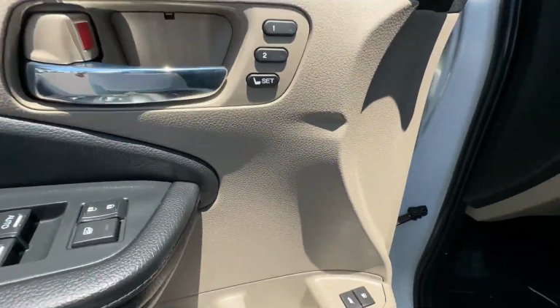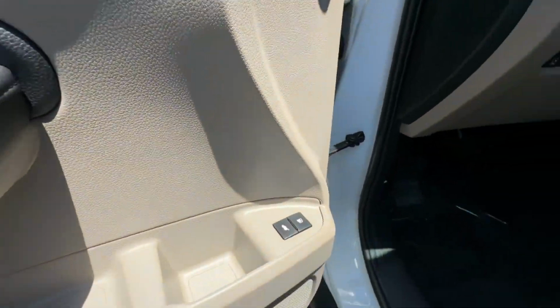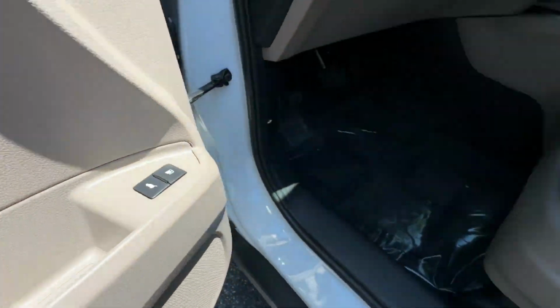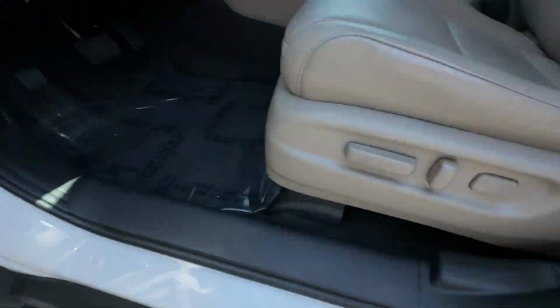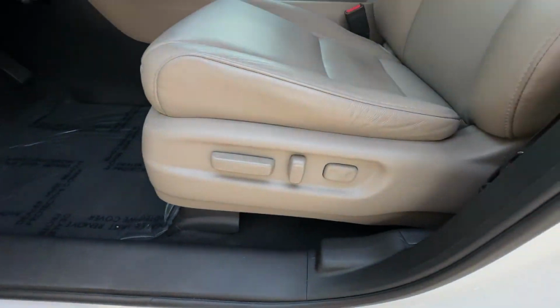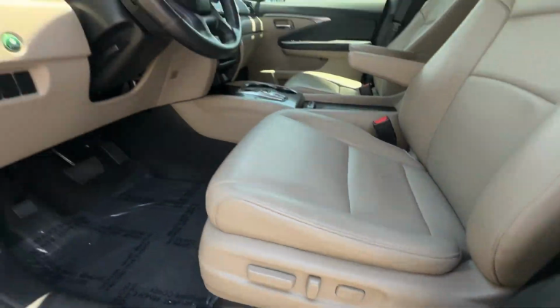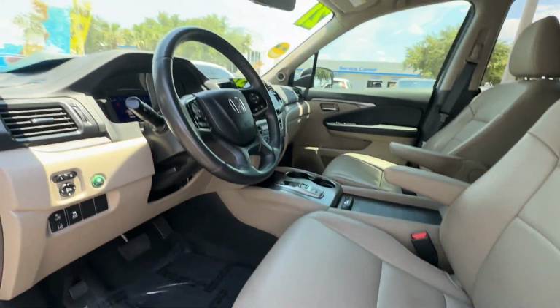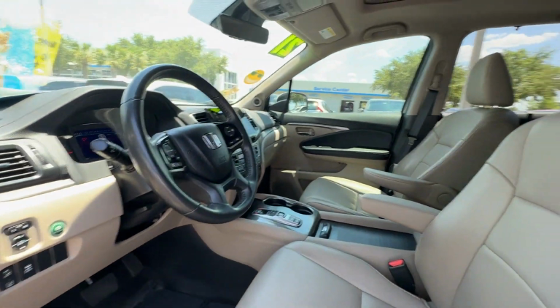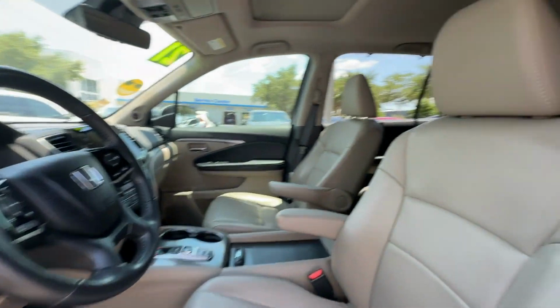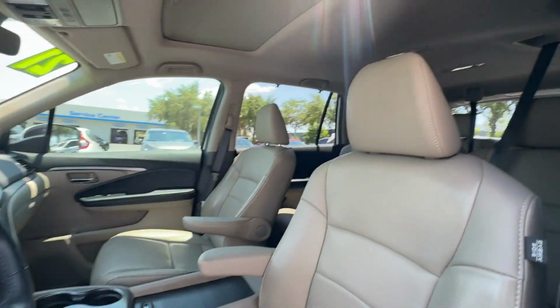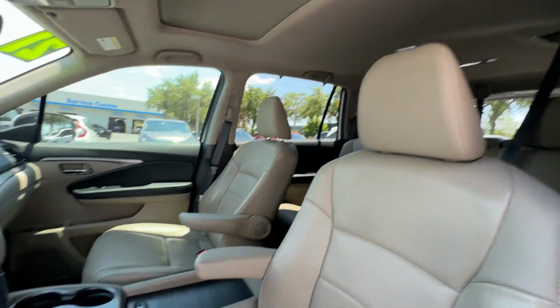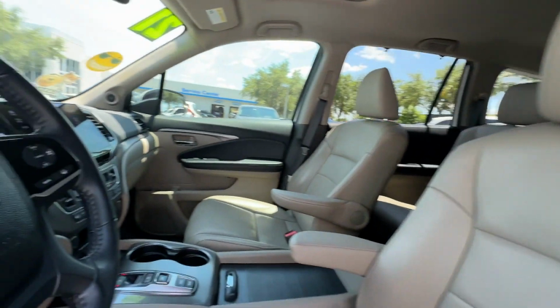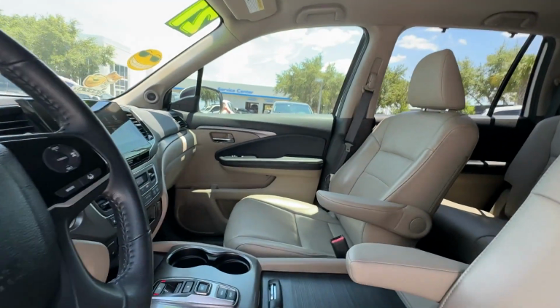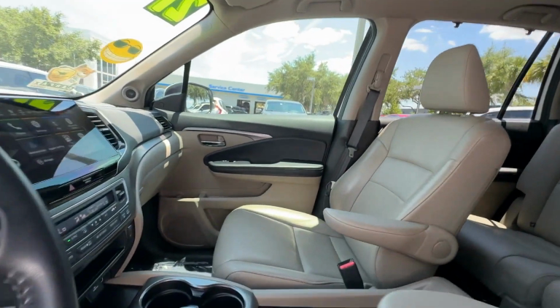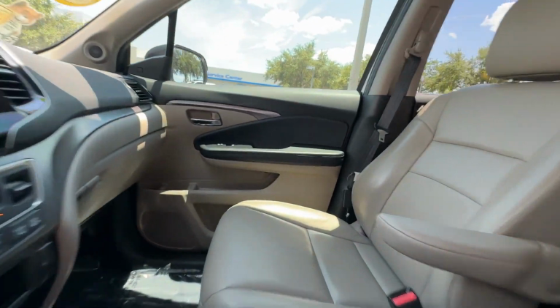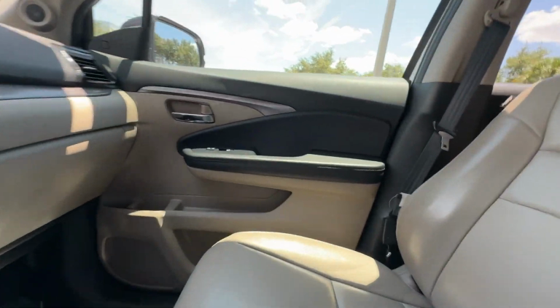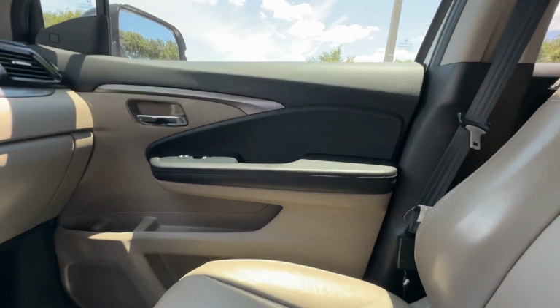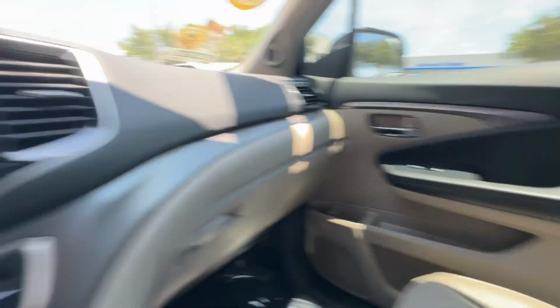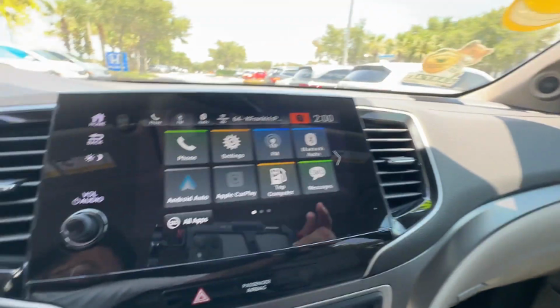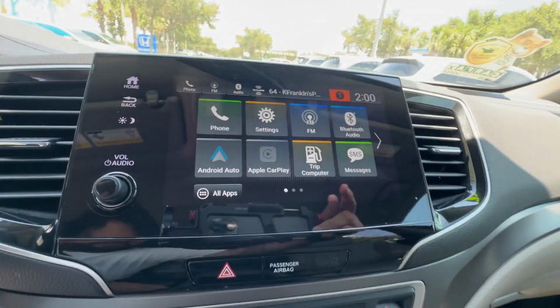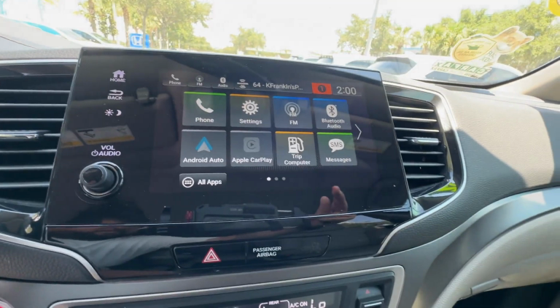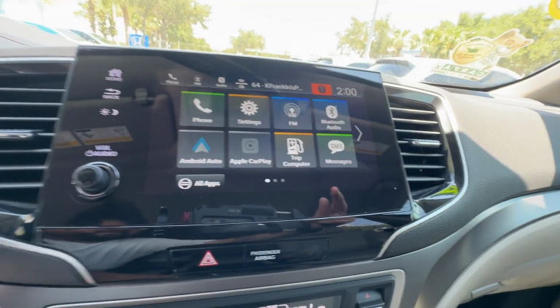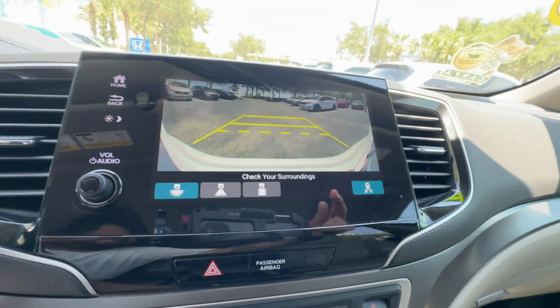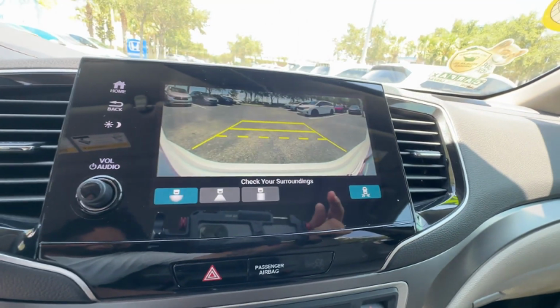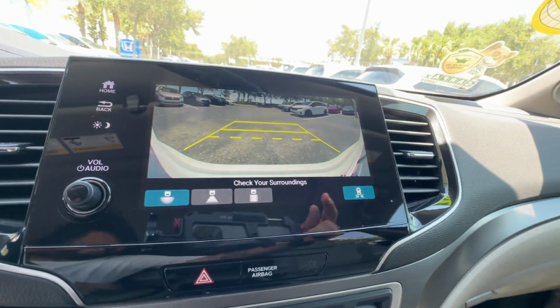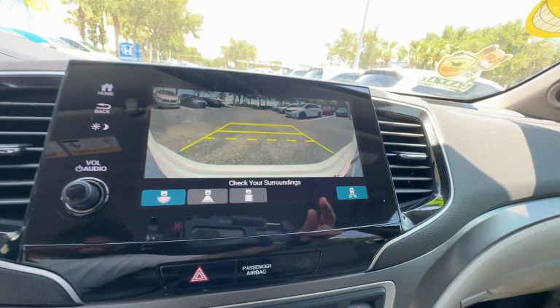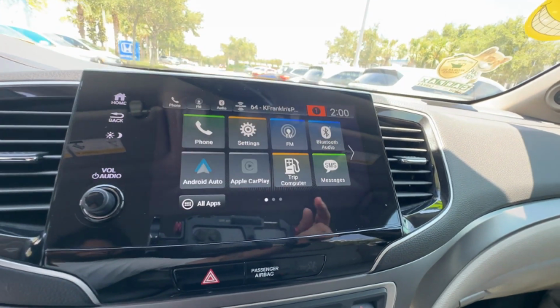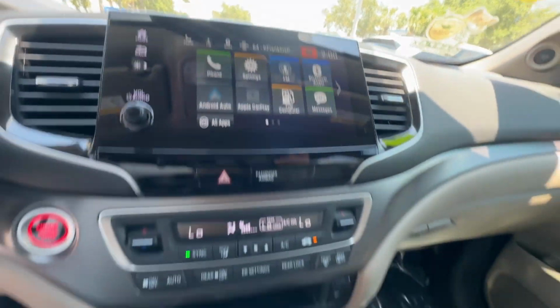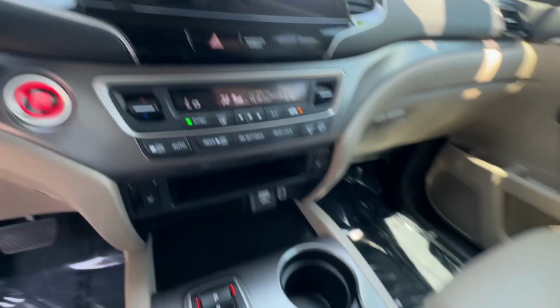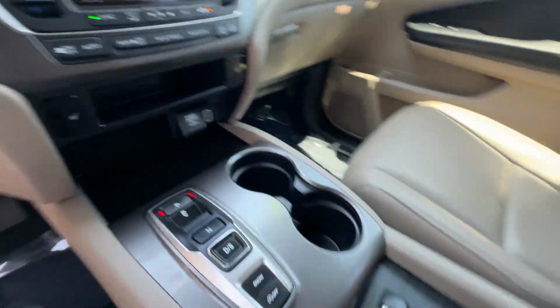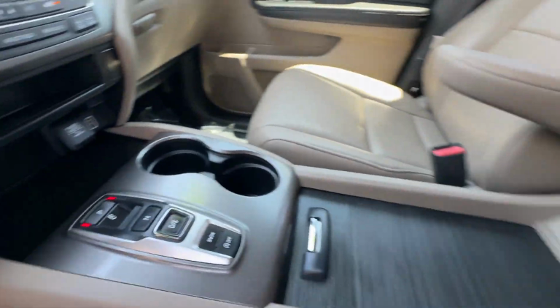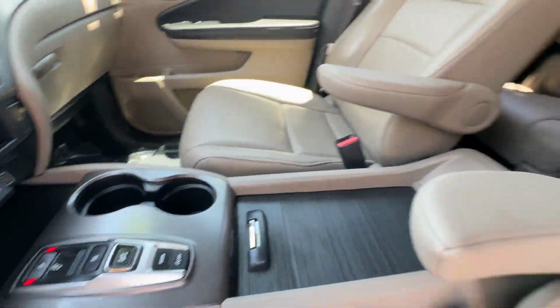Additional features include multi-zone air conditioning, blind spot monitor, third row seating, heated side view mirrors, leather seats, moonroof, backup camera, memory seat, tinted windows, and rear air conditioning.